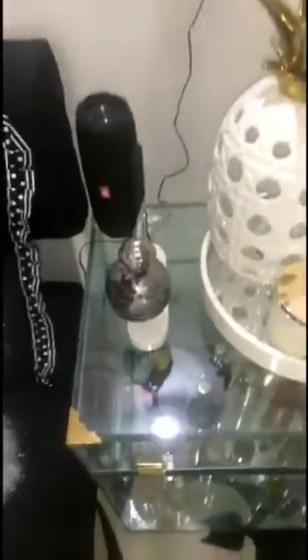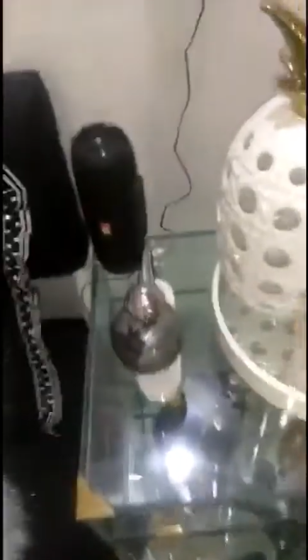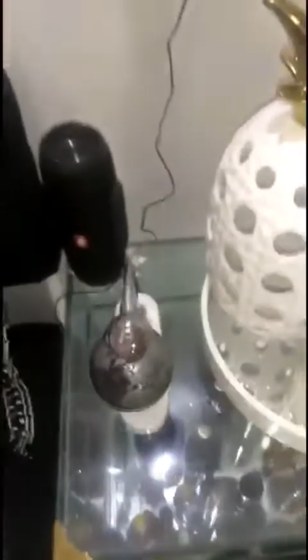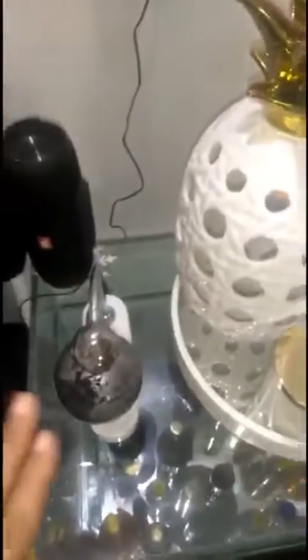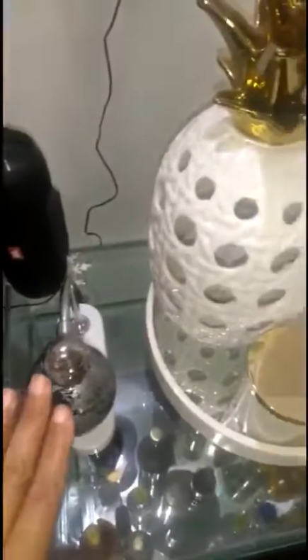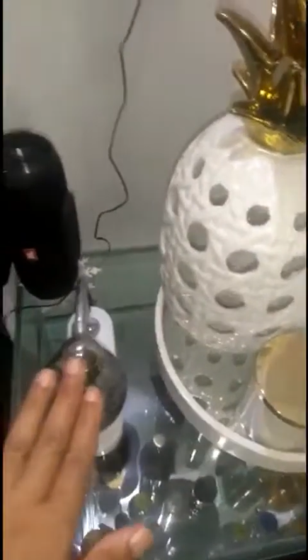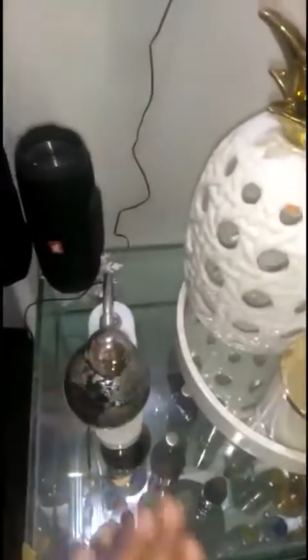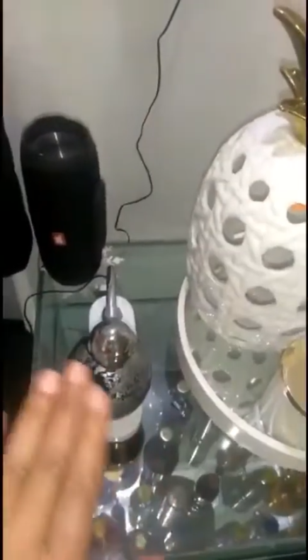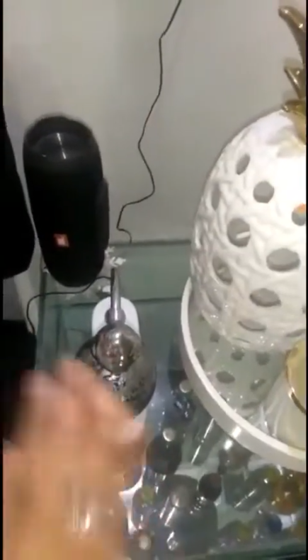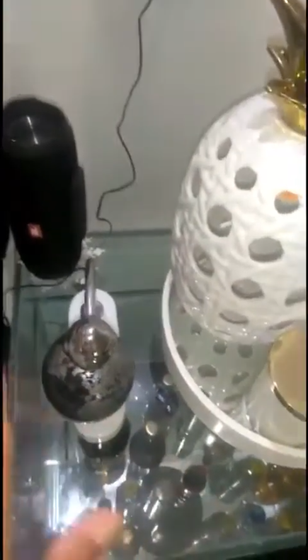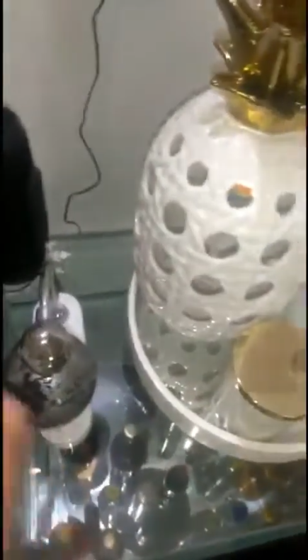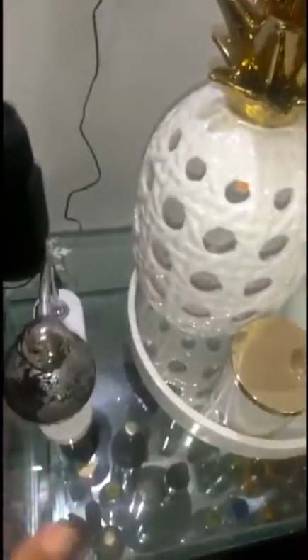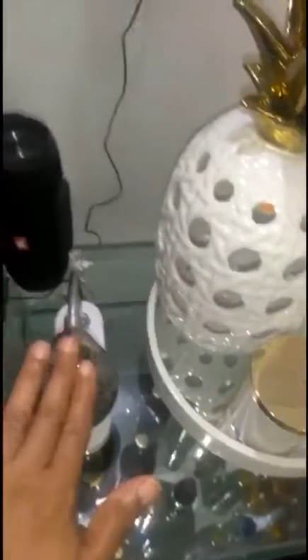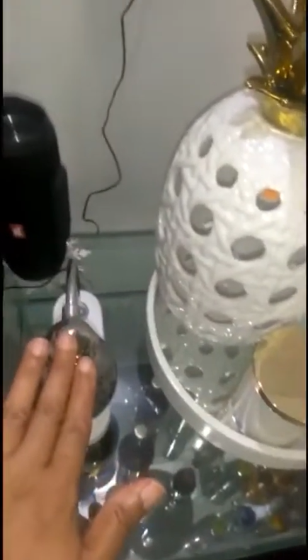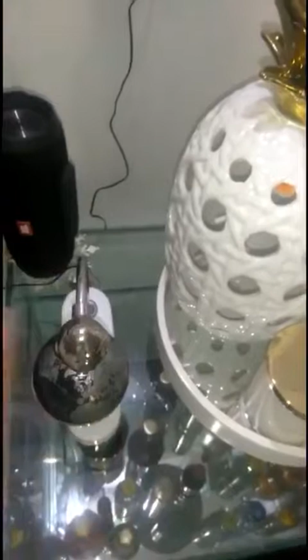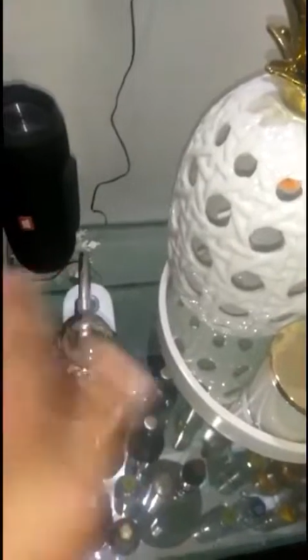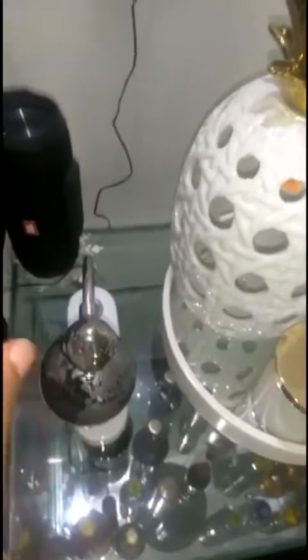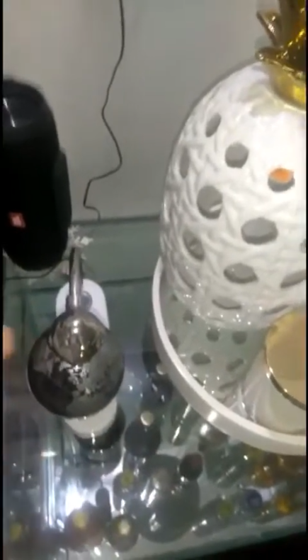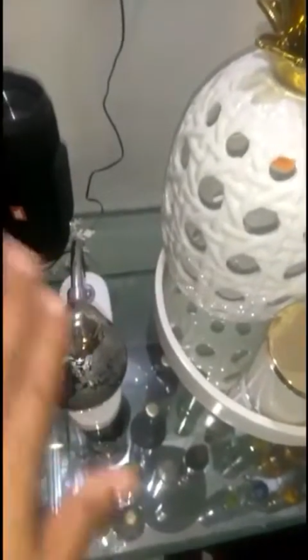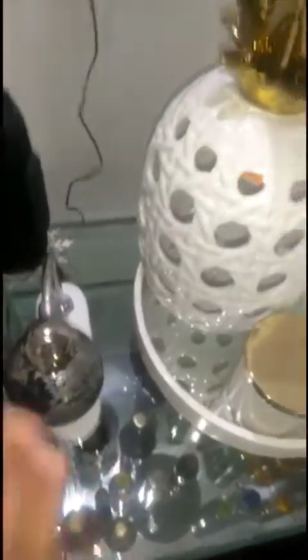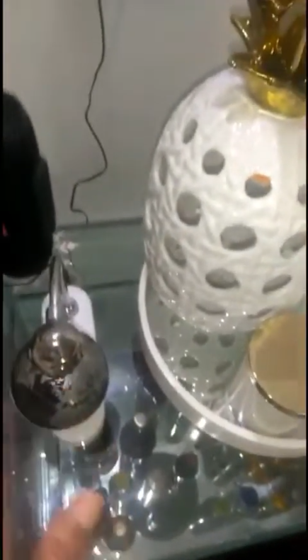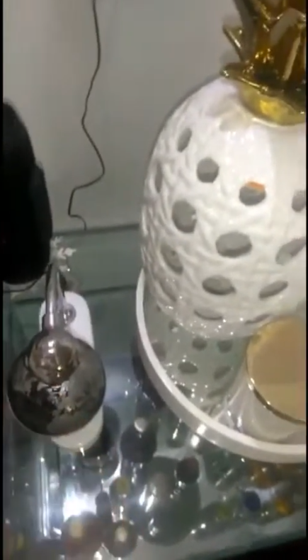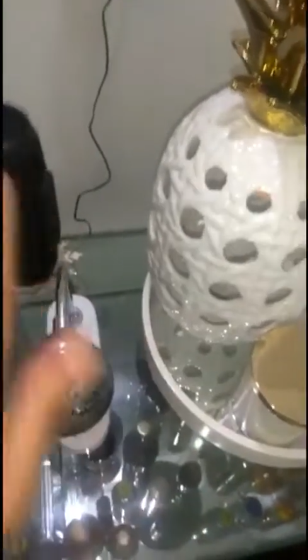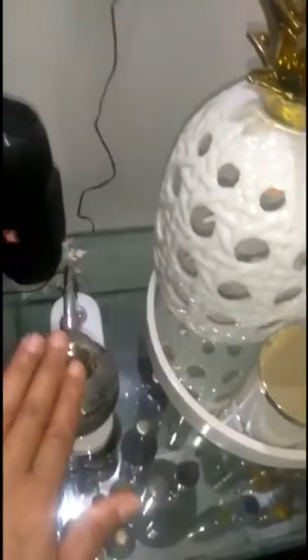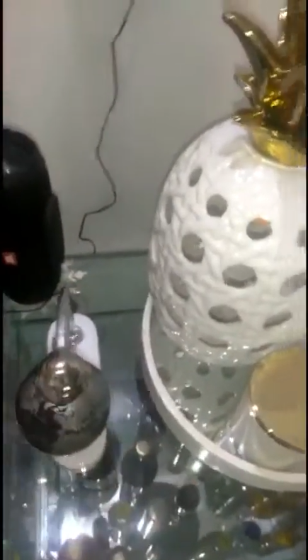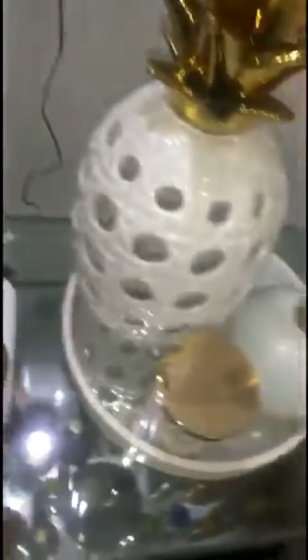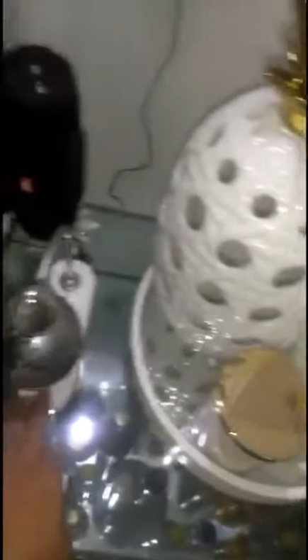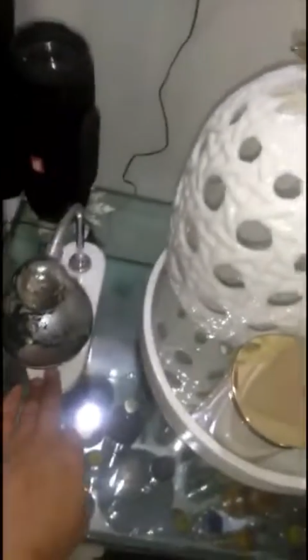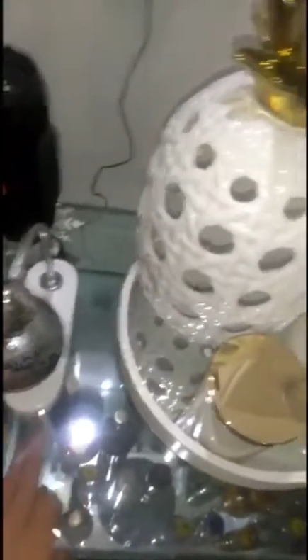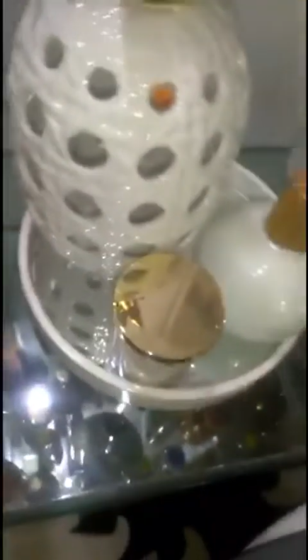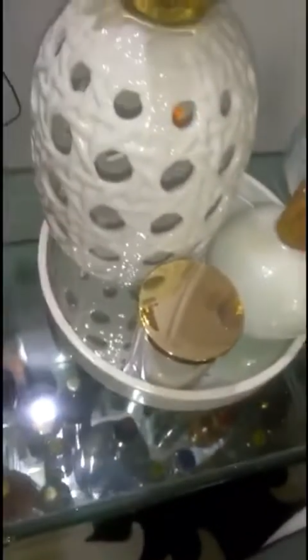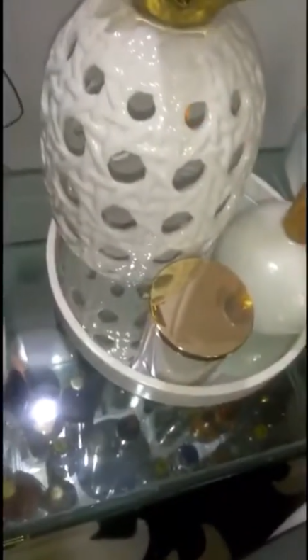This is almost like a dumpster dive — kind of something my boss gave me. She was putting it out and asked me if I wanted it. I said yes, and I painted the bottom of it. It's like a floating globe.